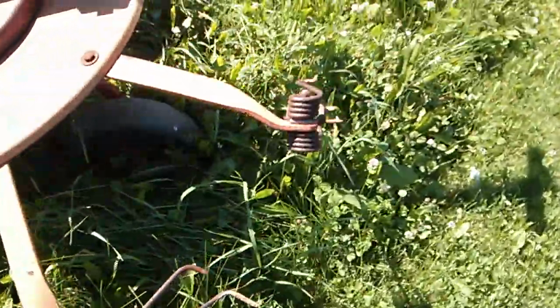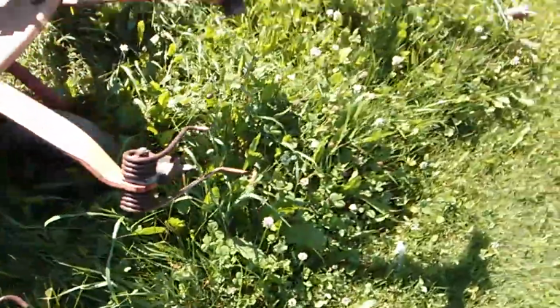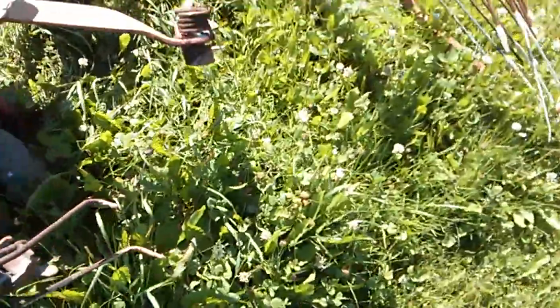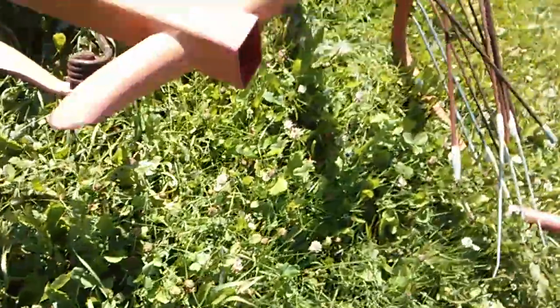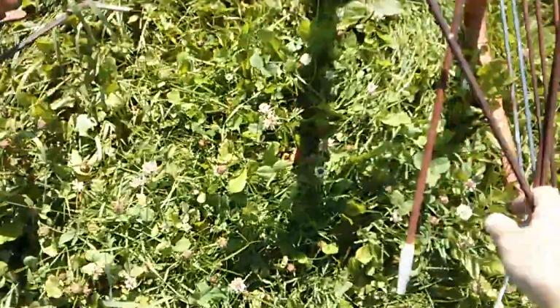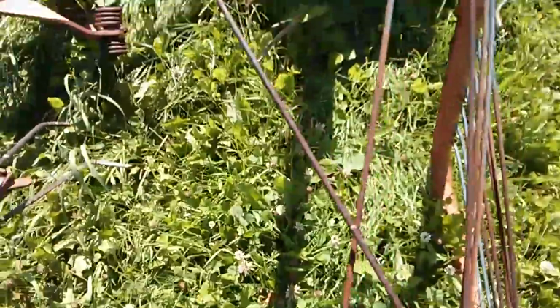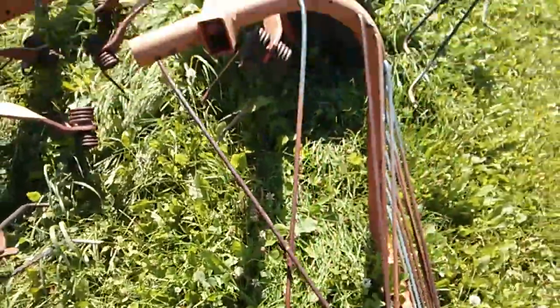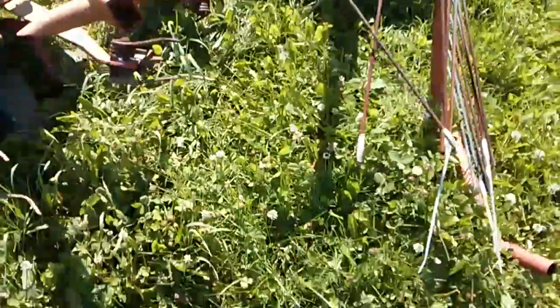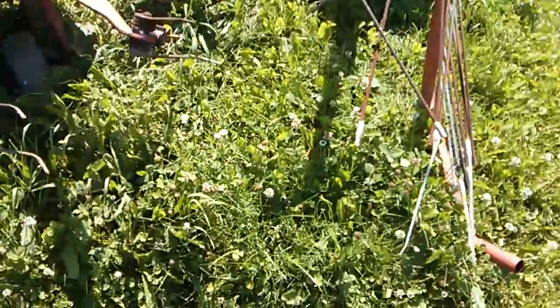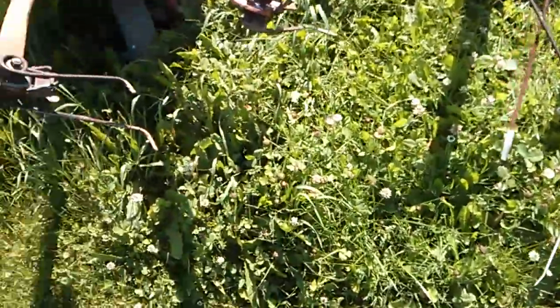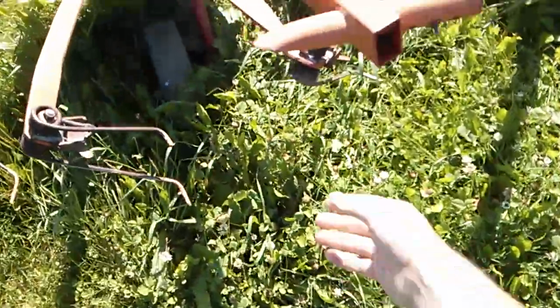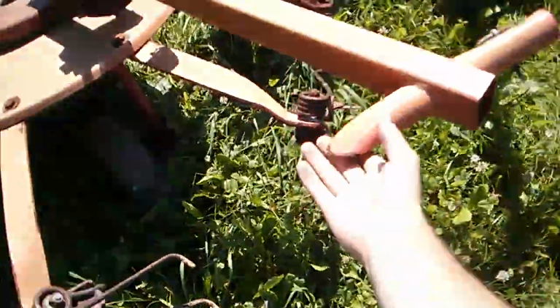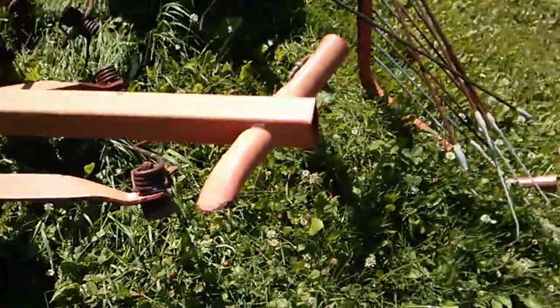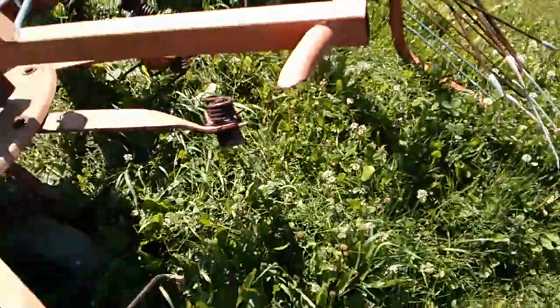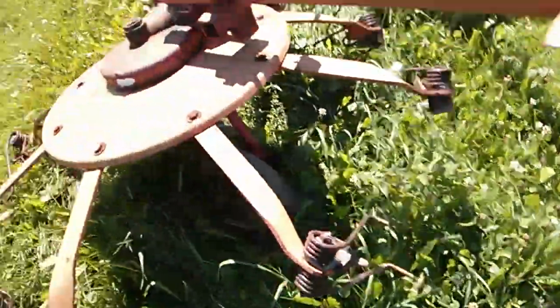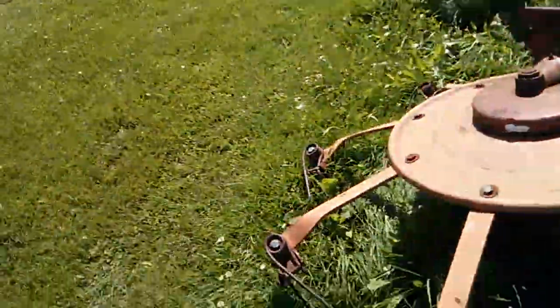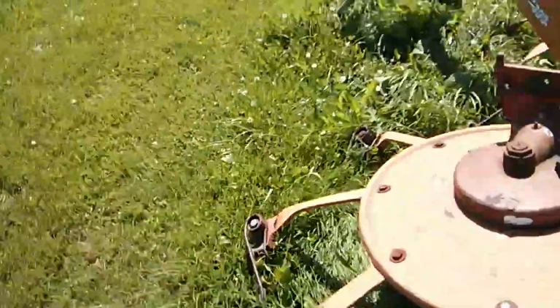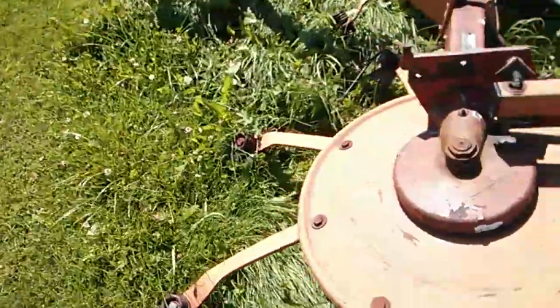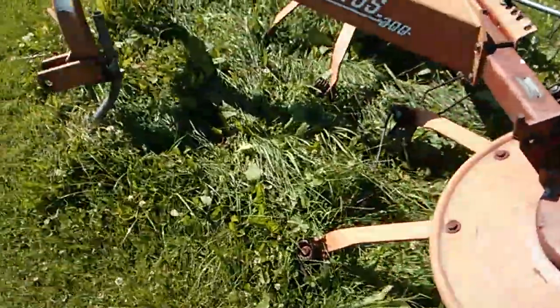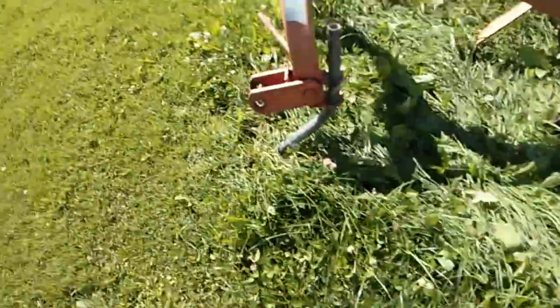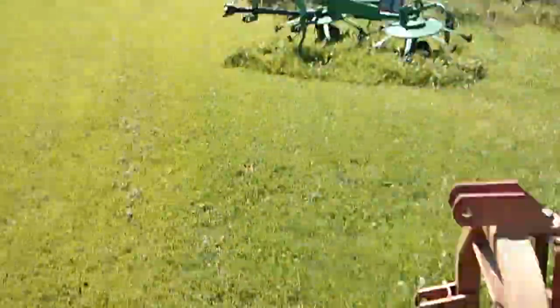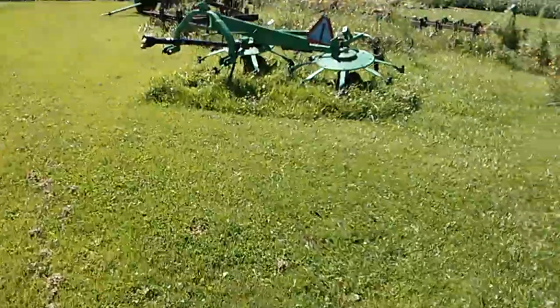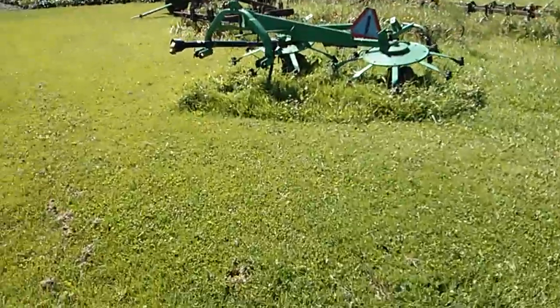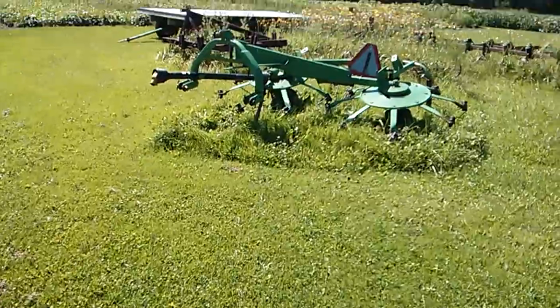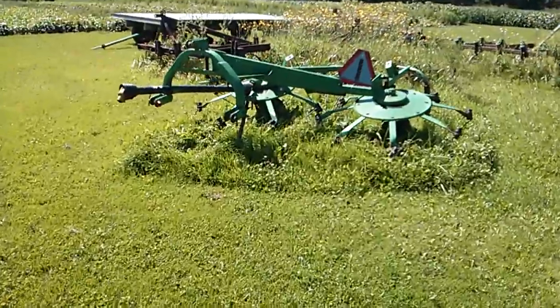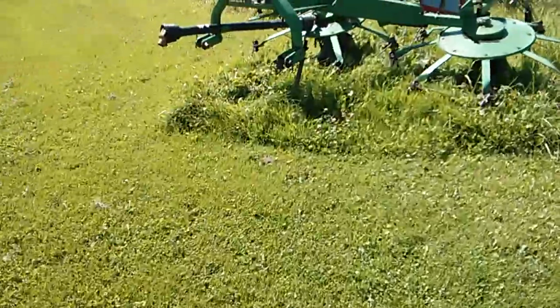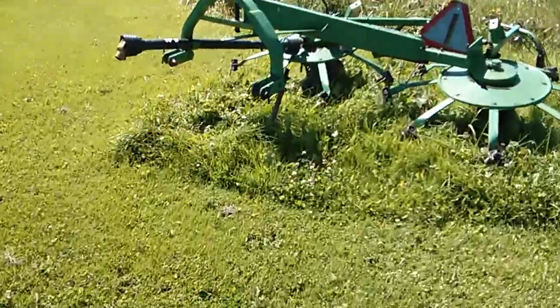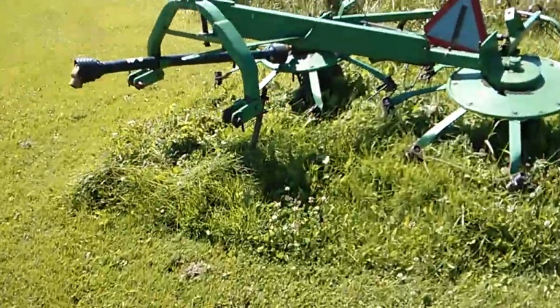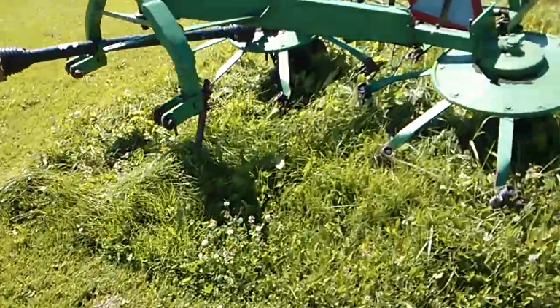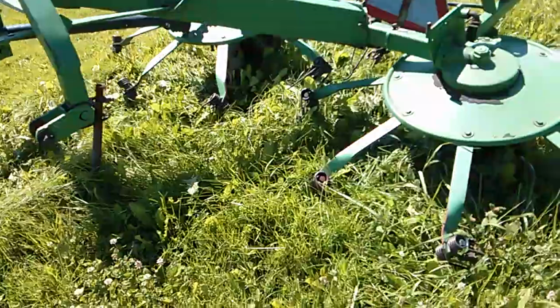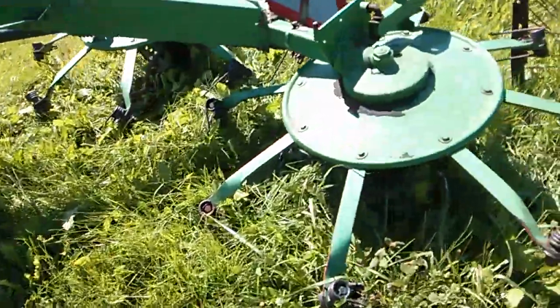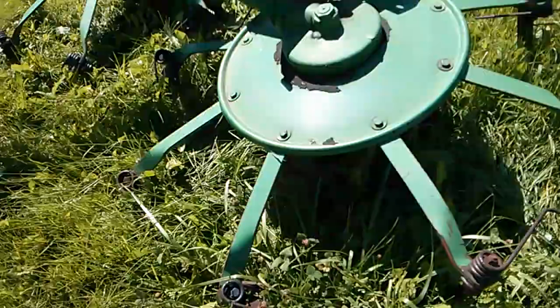This basket right here is not the greatest — I think they need to work on this one a little bit. But we got another one over here, same exact style, and this one isn't quite as bad shape.